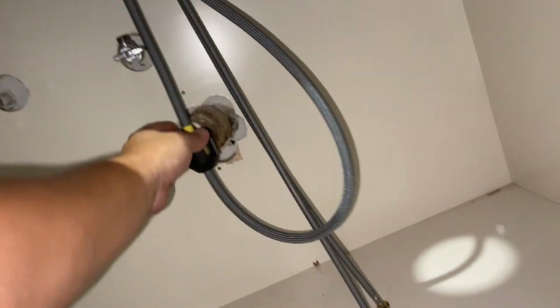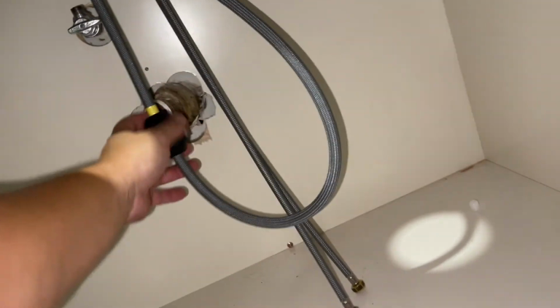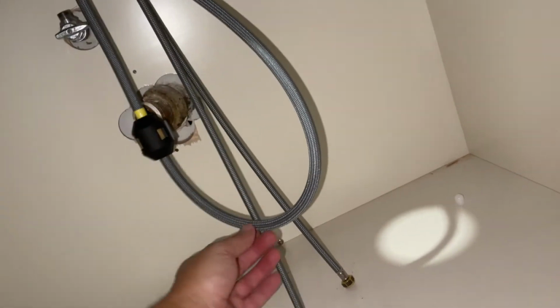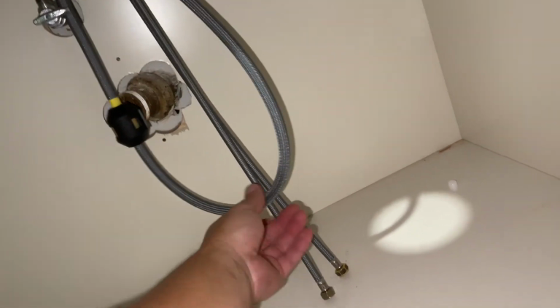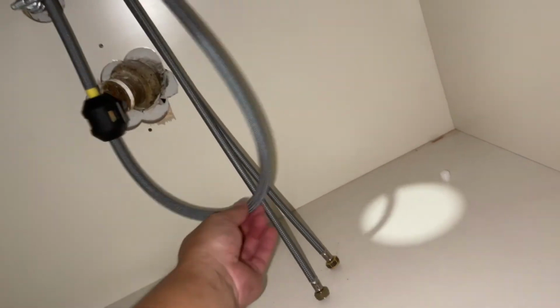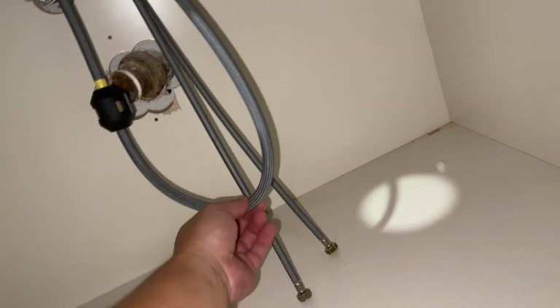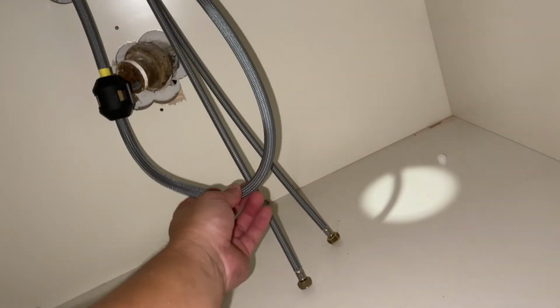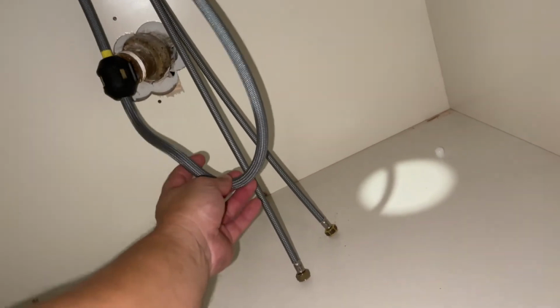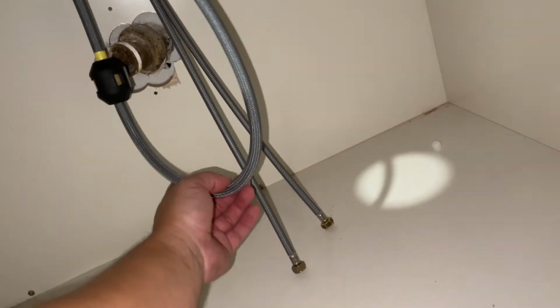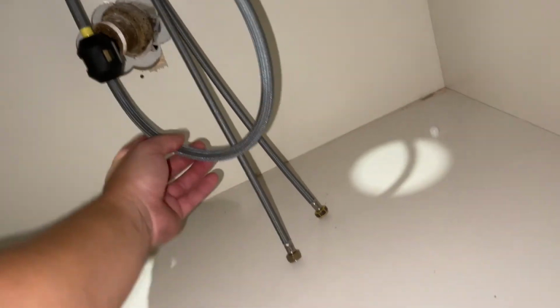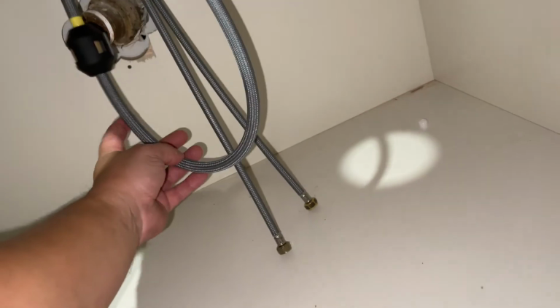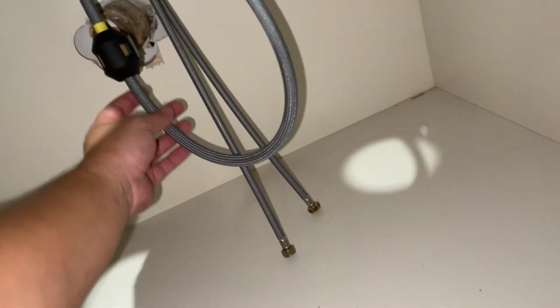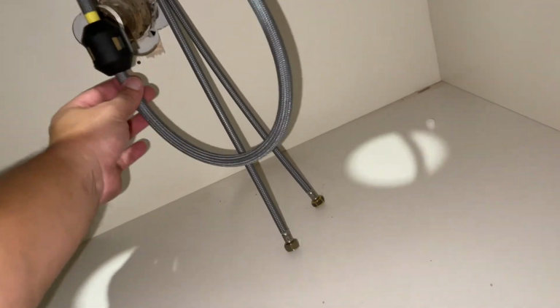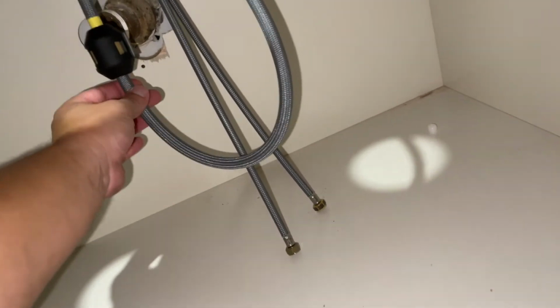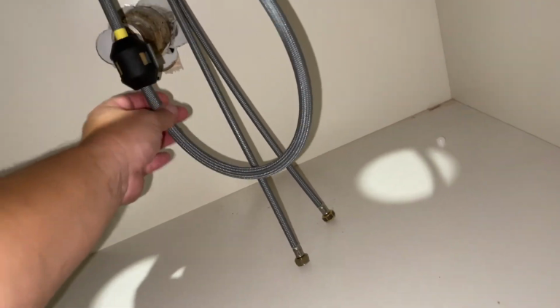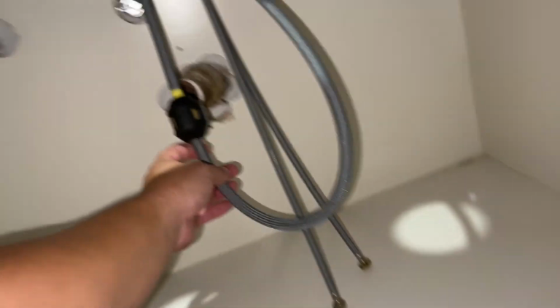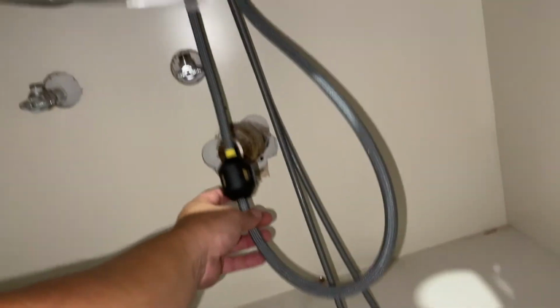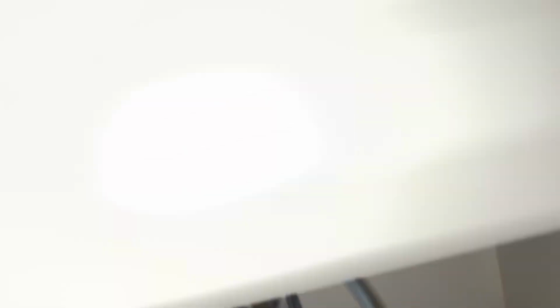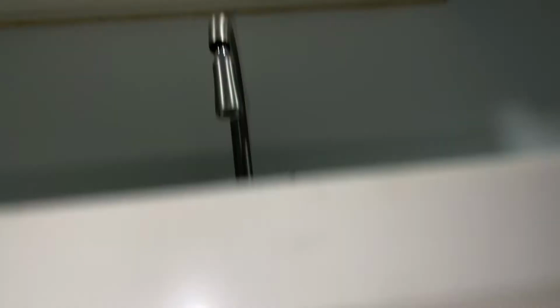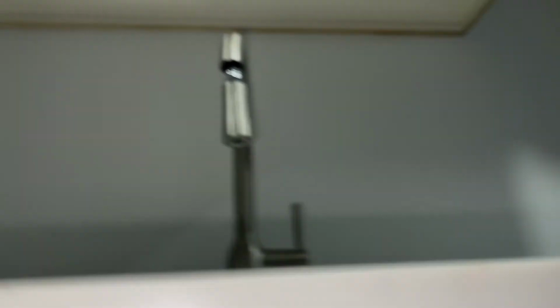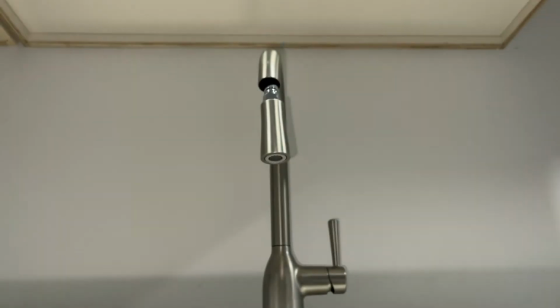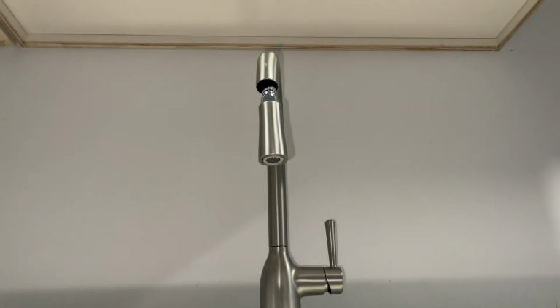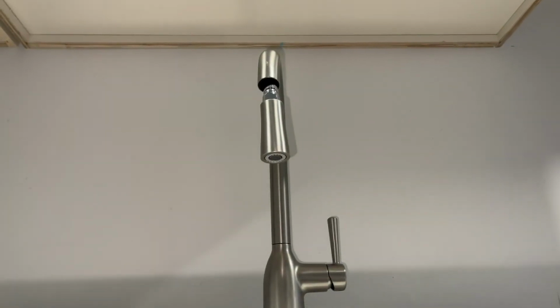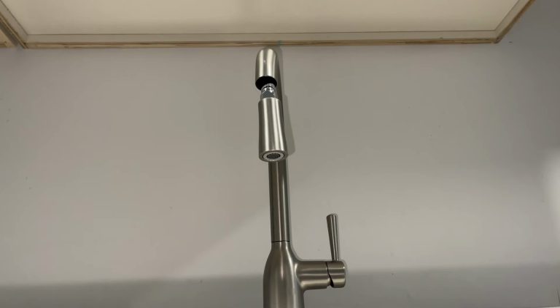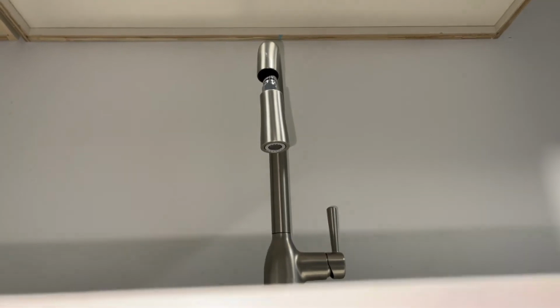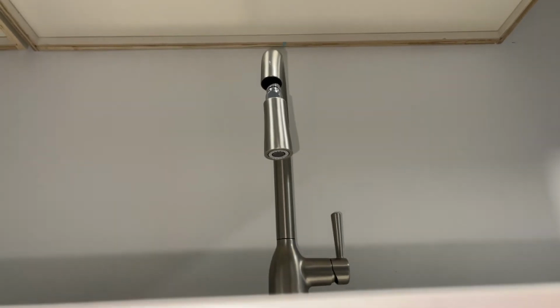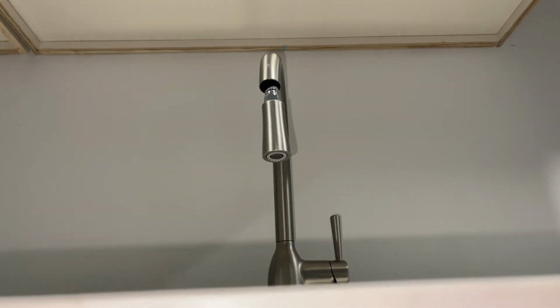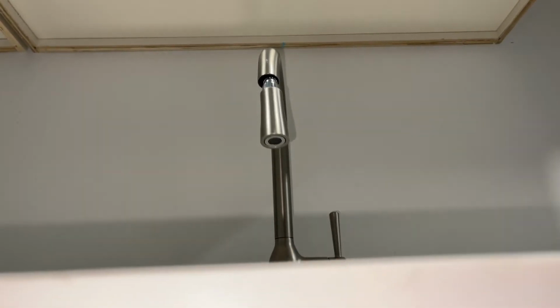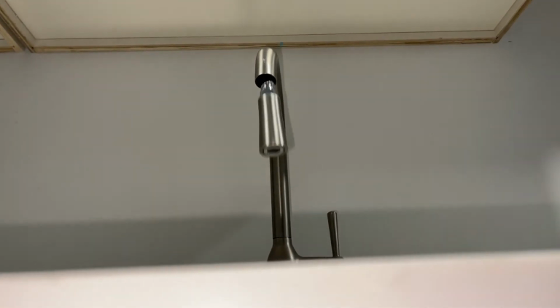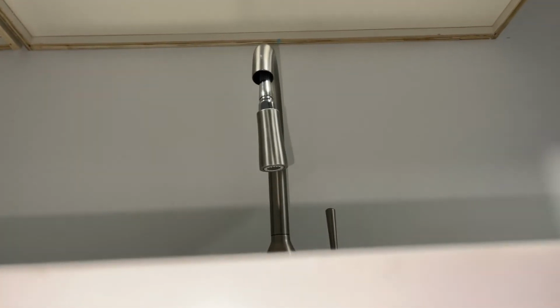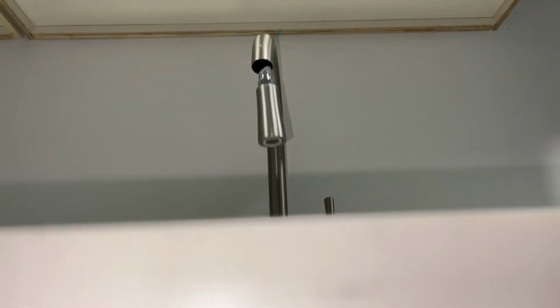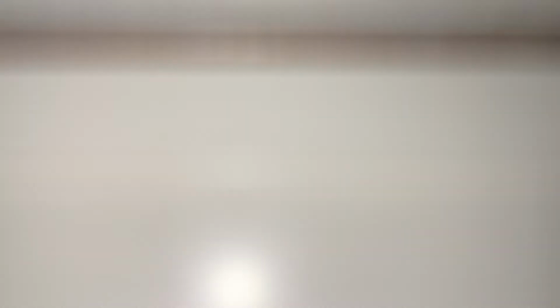Remember if you have a faucet that's kind of maladjusted like that — one of these pull faucets and it's not retracting all the way — all you have to do is come down and adjust this weight, move the weight up or down. If the weight were all the way down here, it wouldn't have enough down force to retract the faucet. Nobody wants floppy tip.